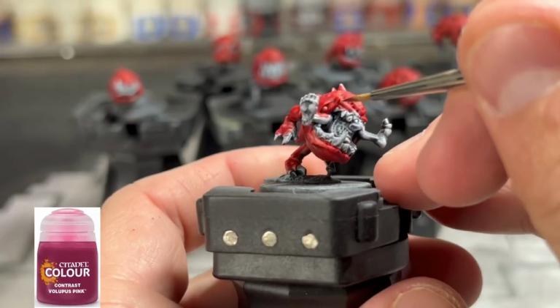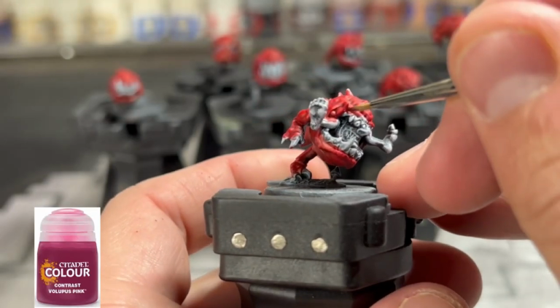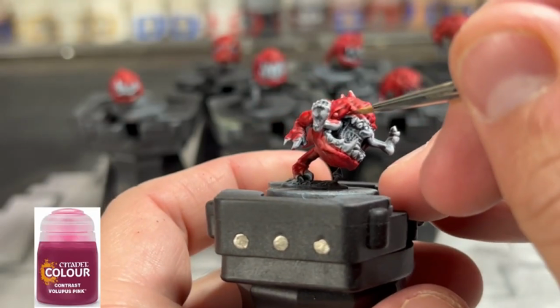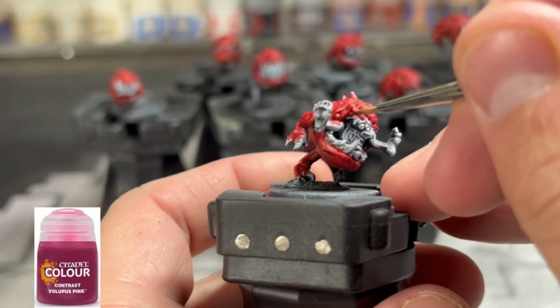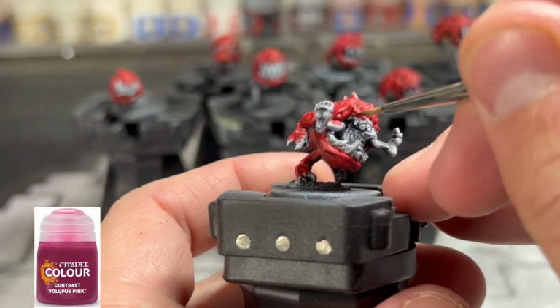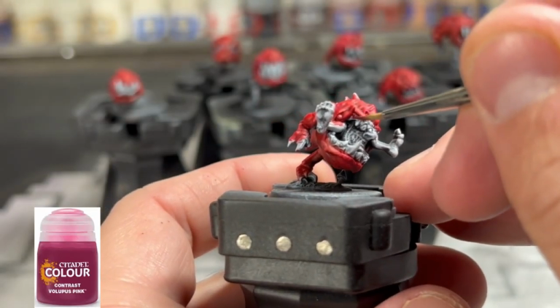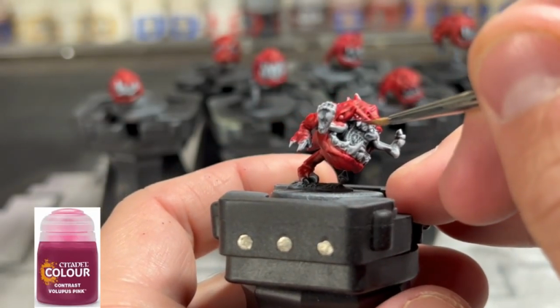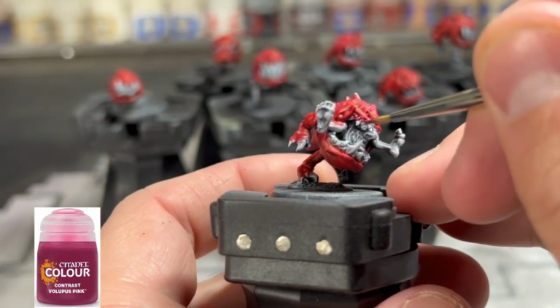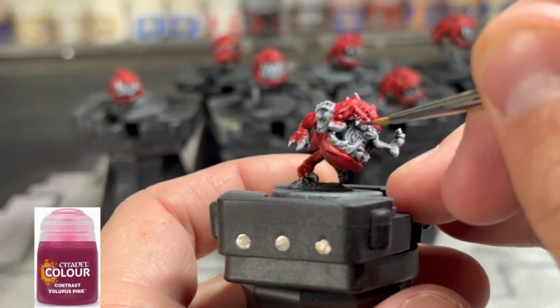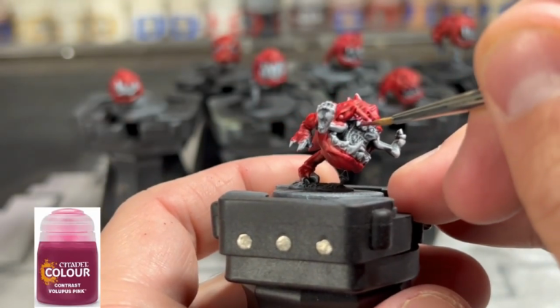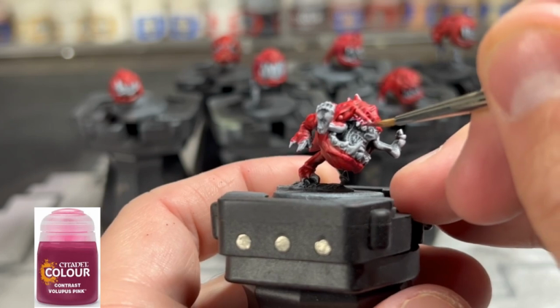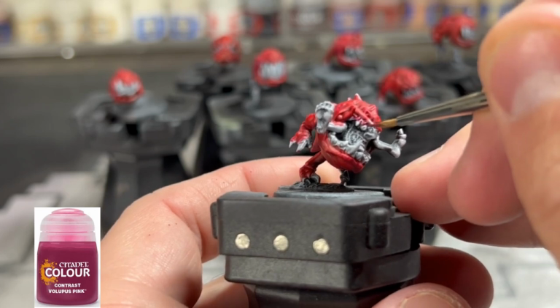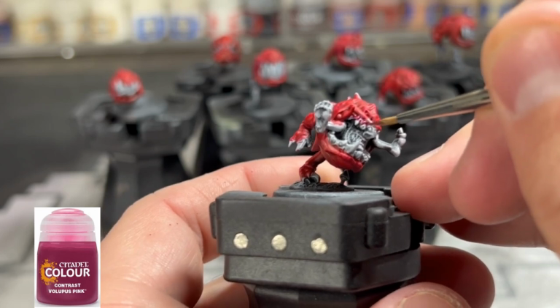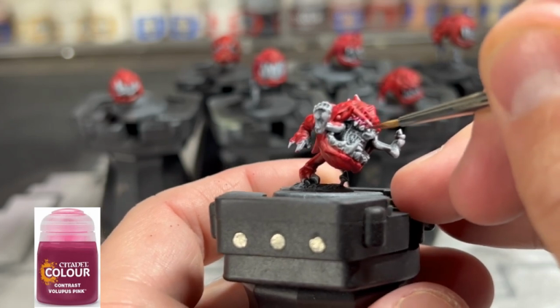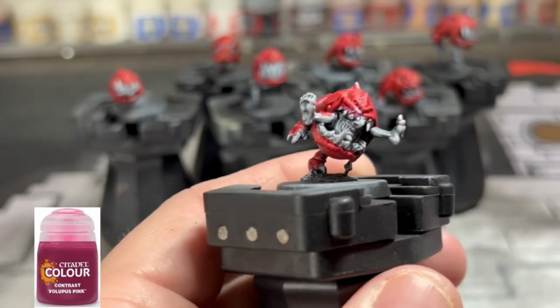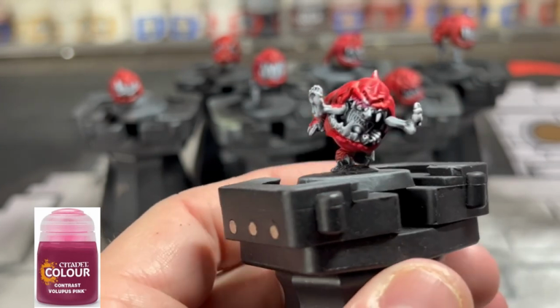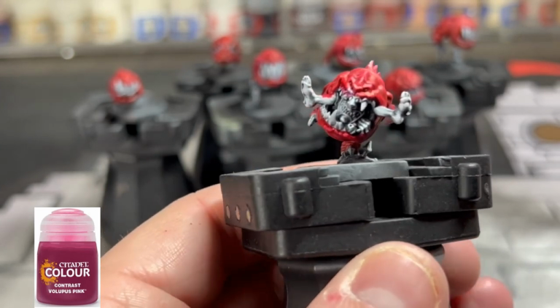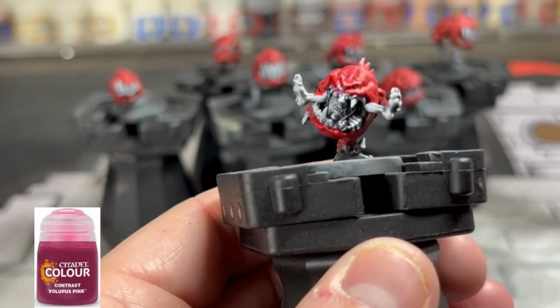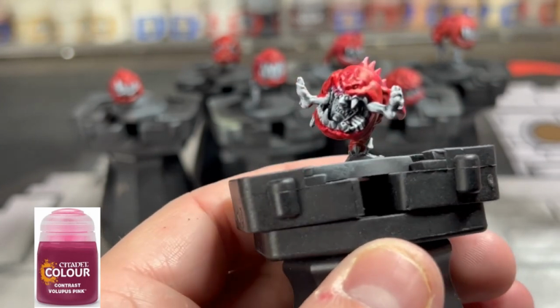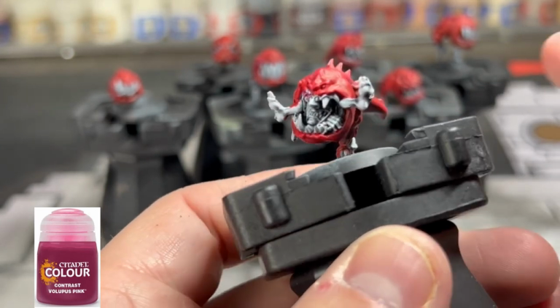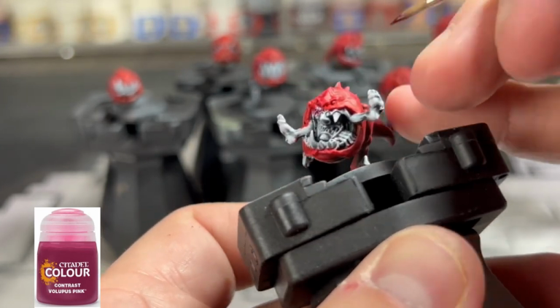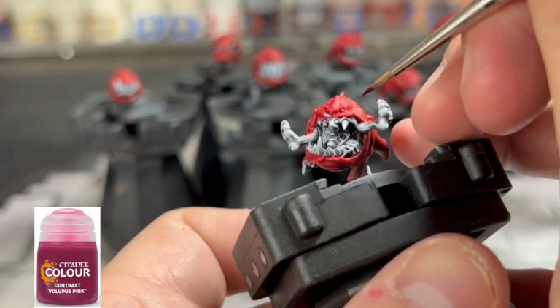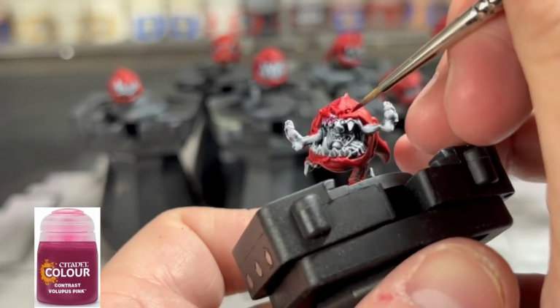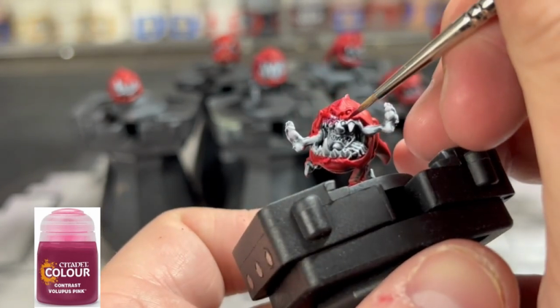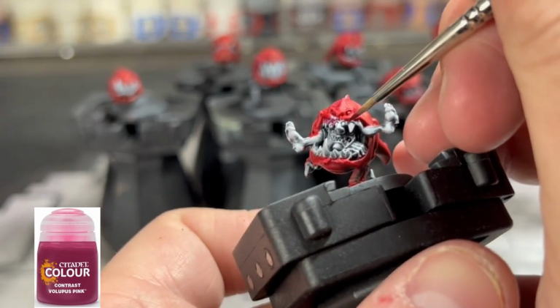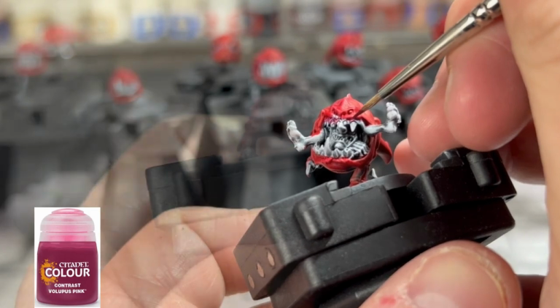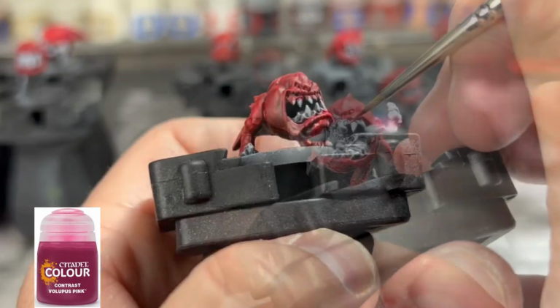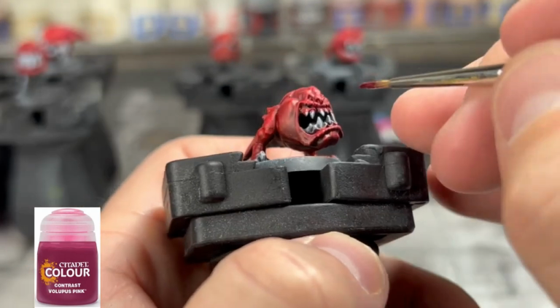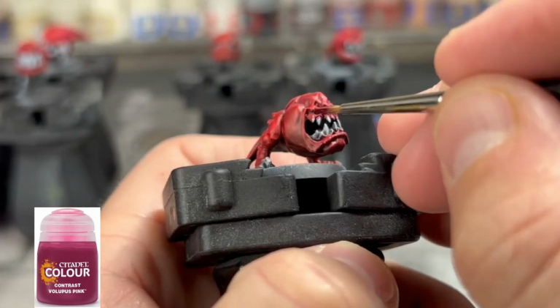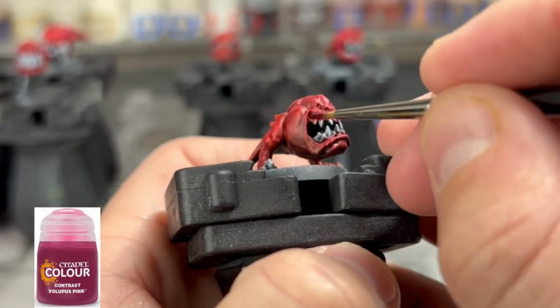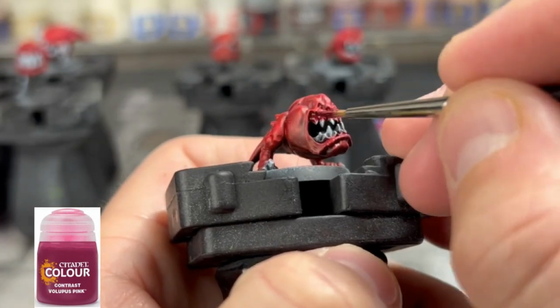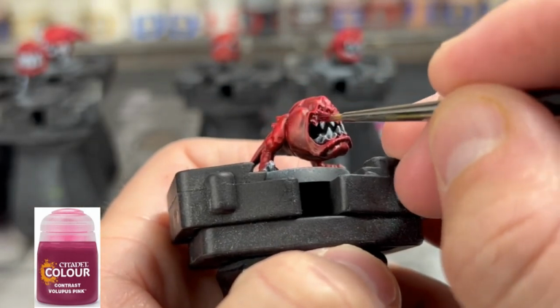For all of our gum line, we're going to use some Lupus Pink. If you get some on the red, or if you get some onto the teeth, it's not a big deal — we're going to paint over that in a little bit. Just be a little careful on the red, but if you mix it in there, it kind of adds to the flavor anyway.